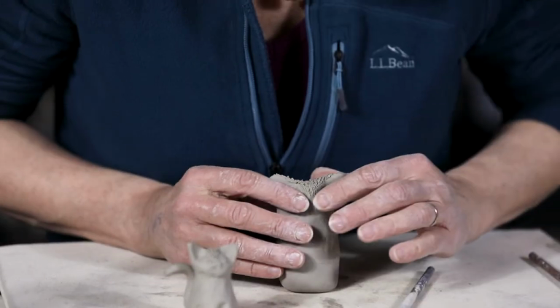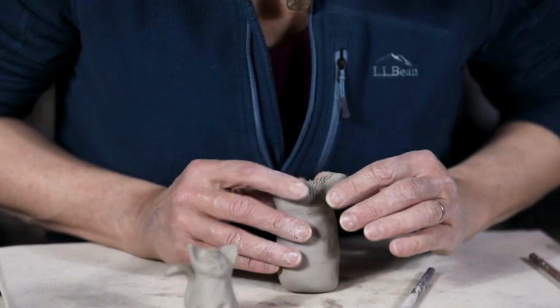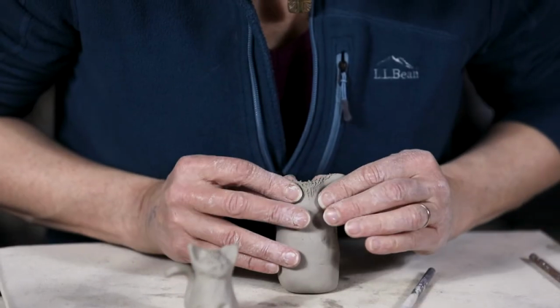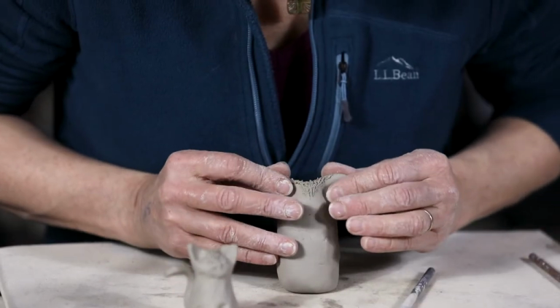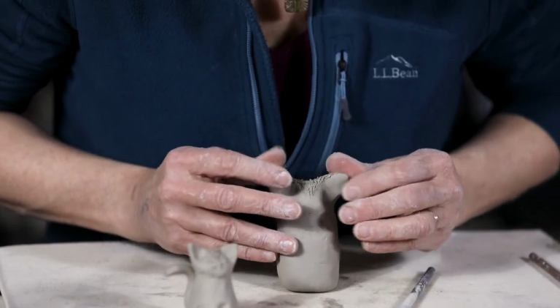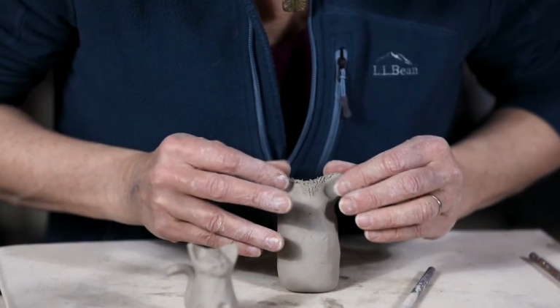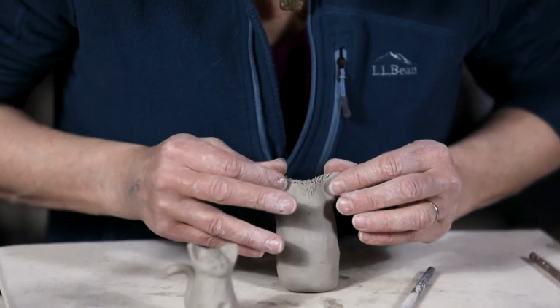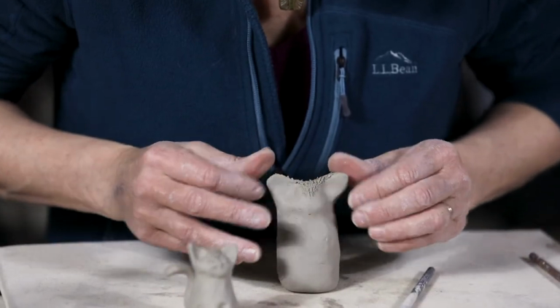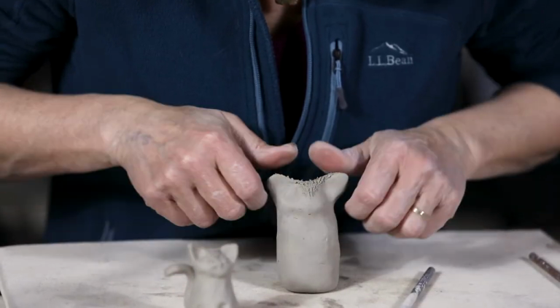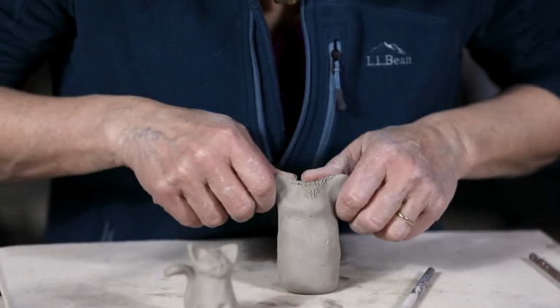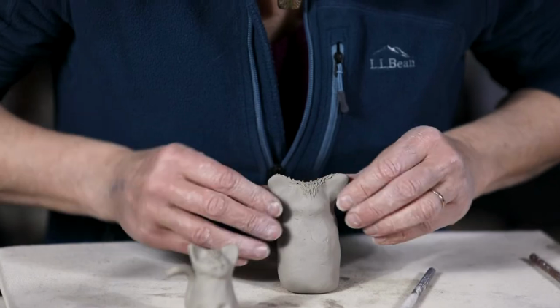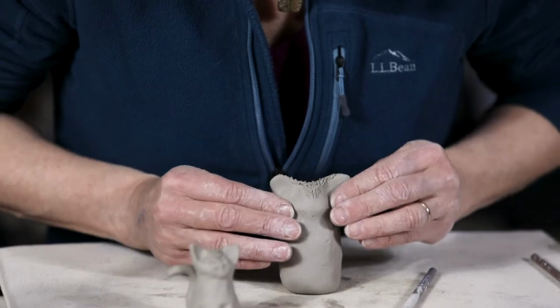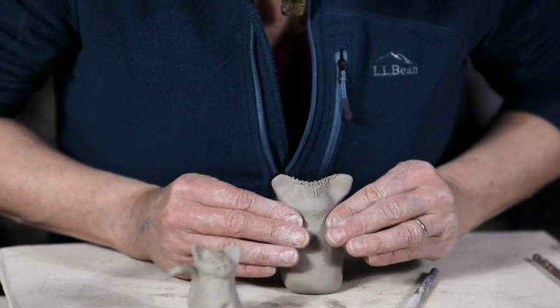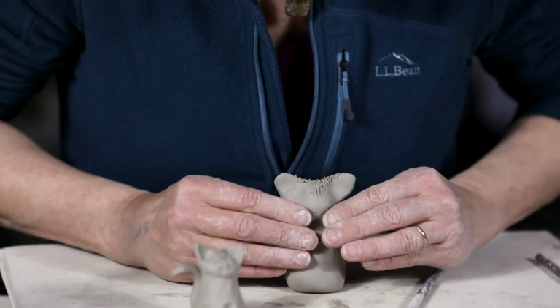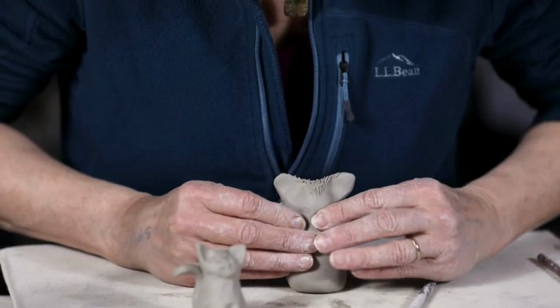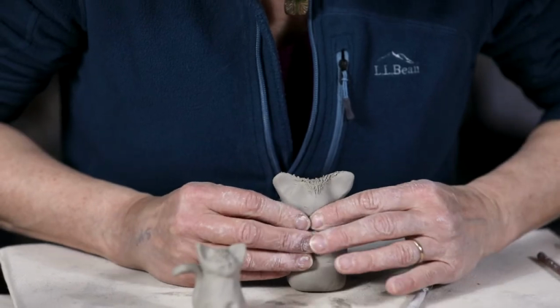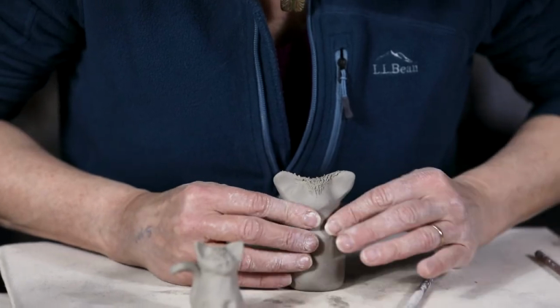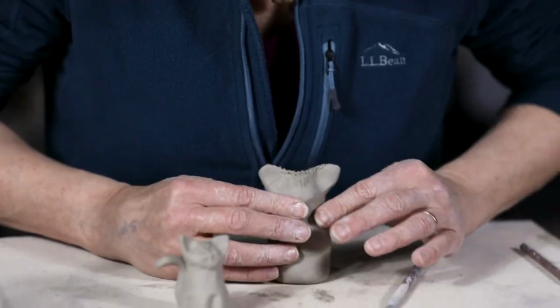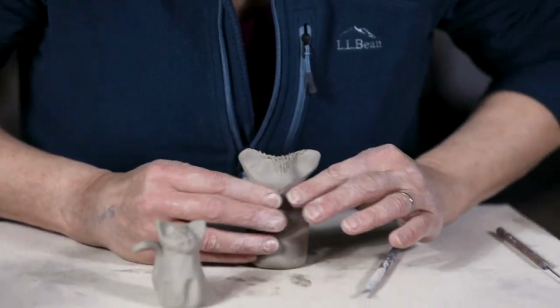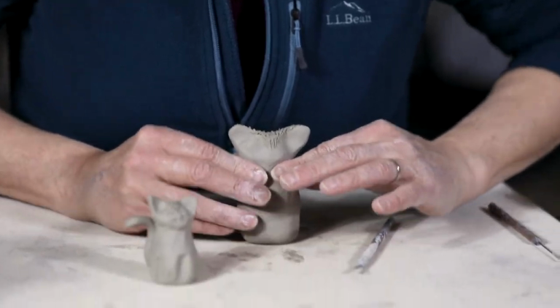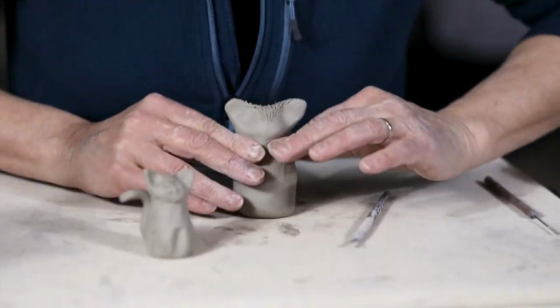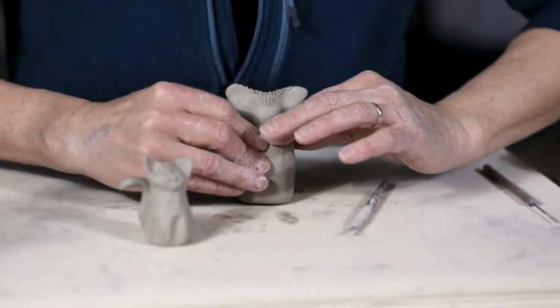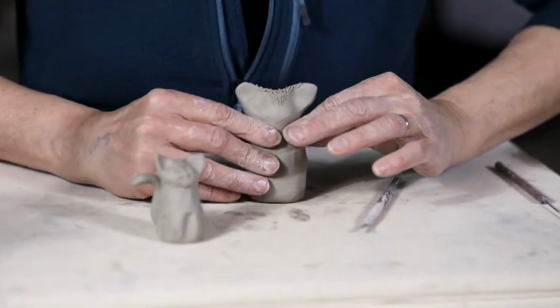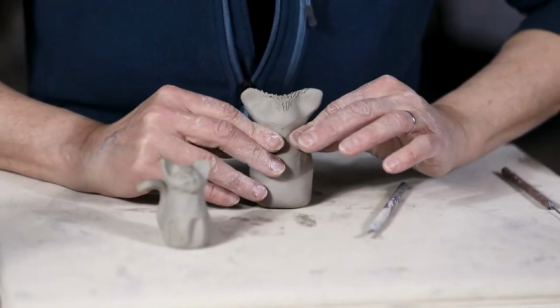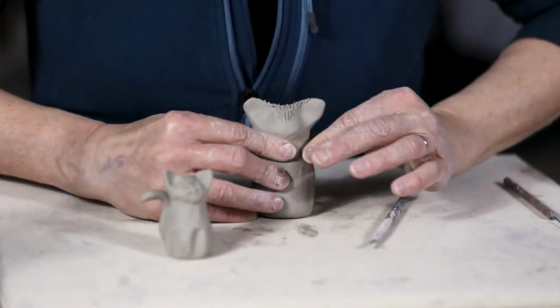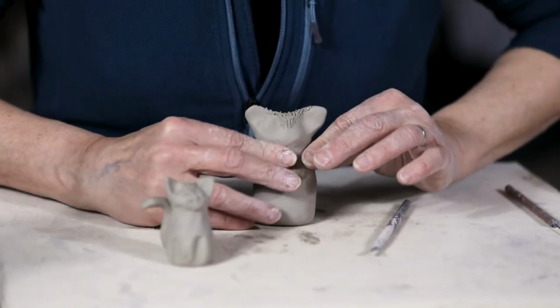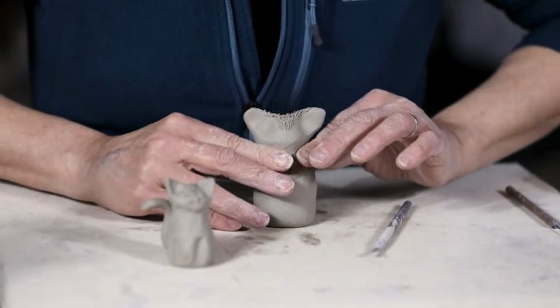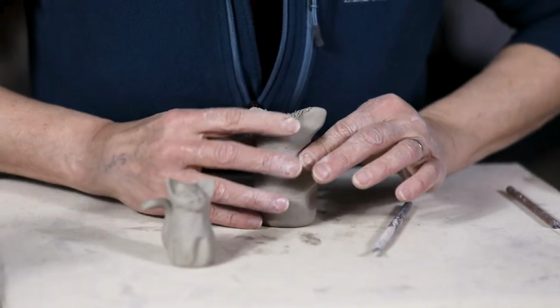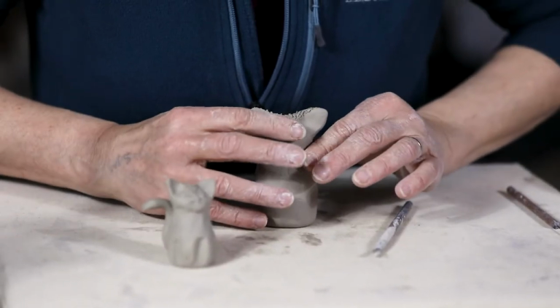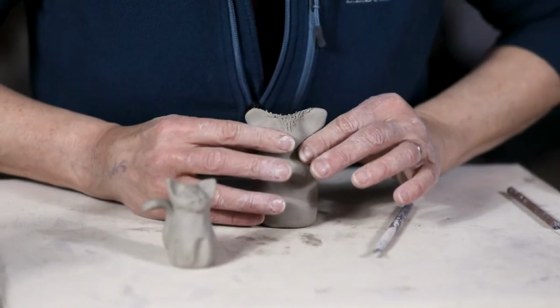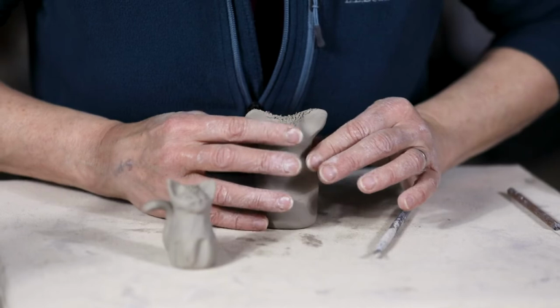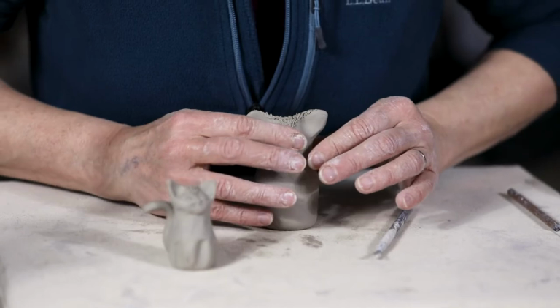Just a very simple sculpture — easy enough to do with kids. I'll define the neck a little bit more.